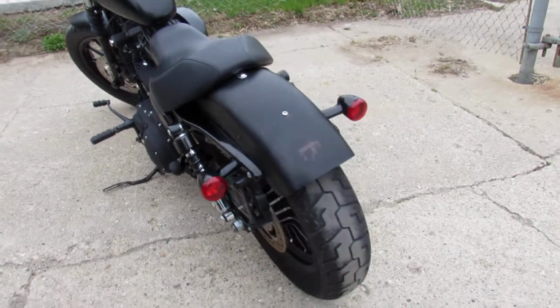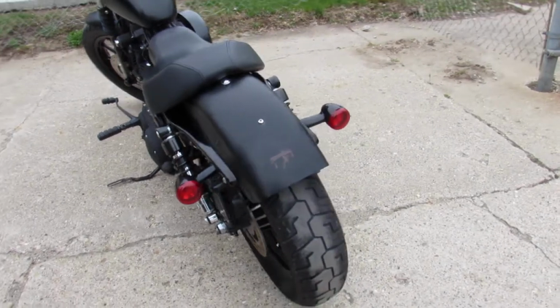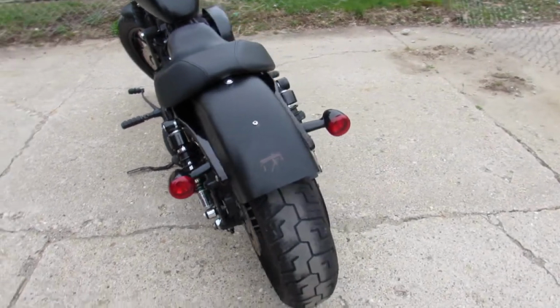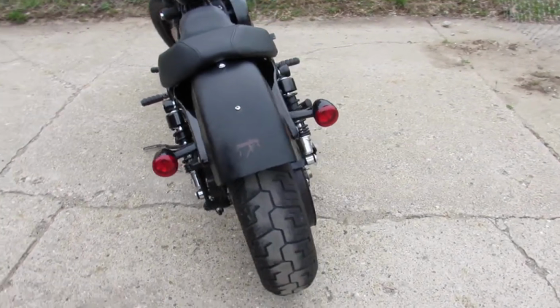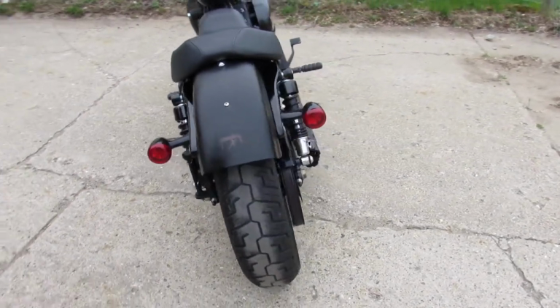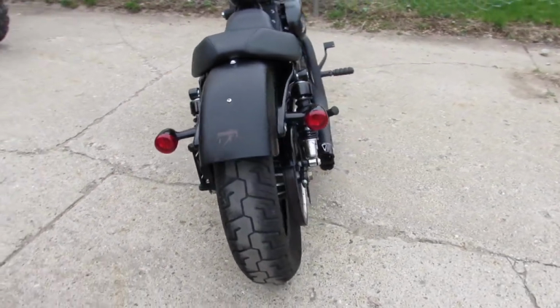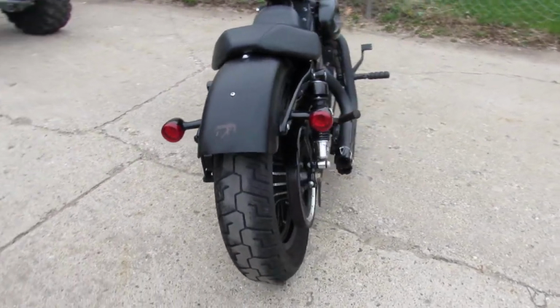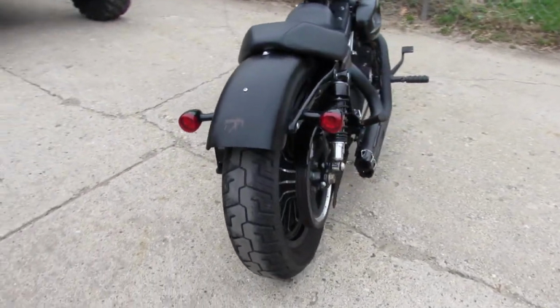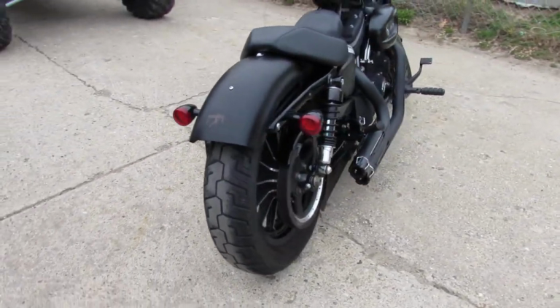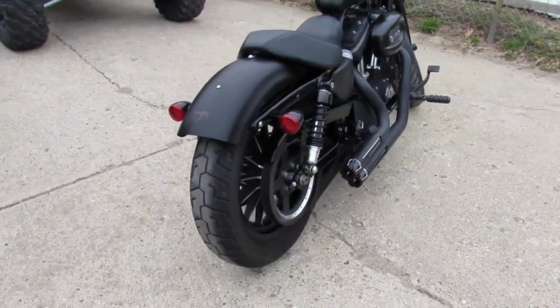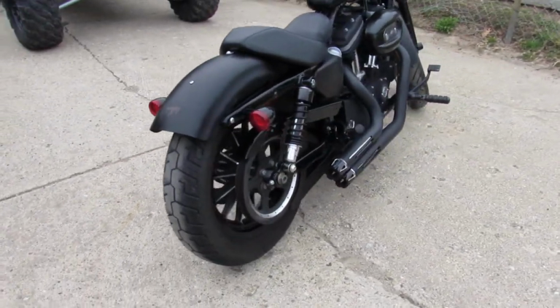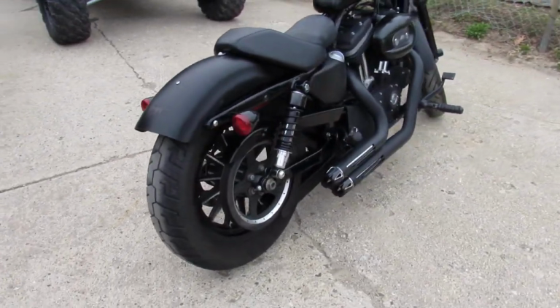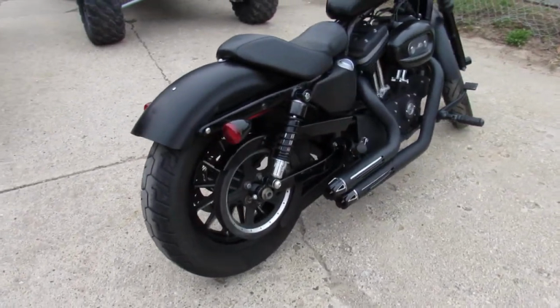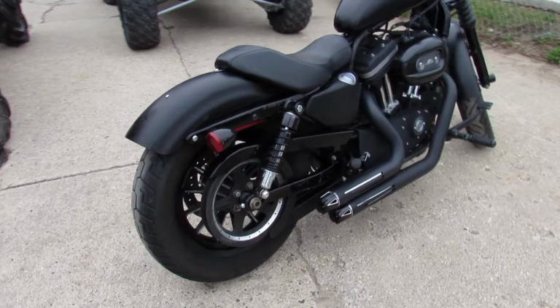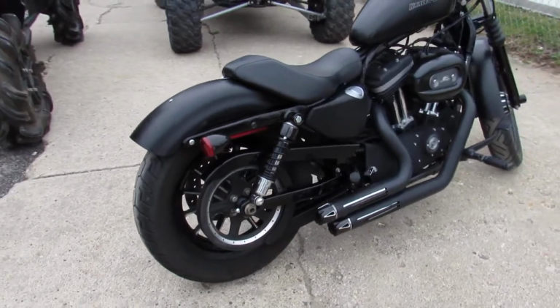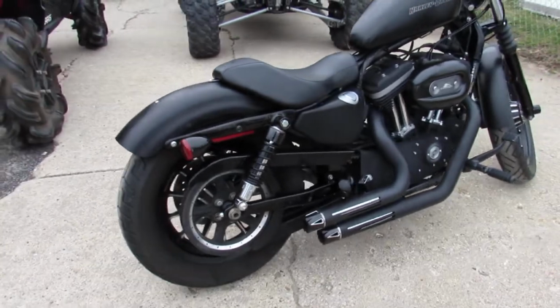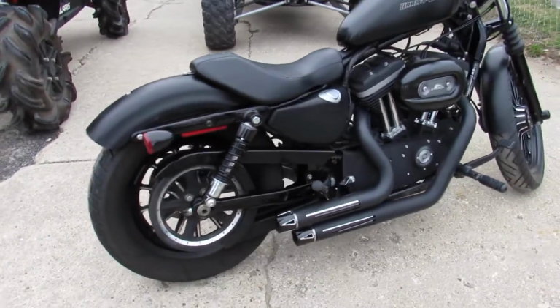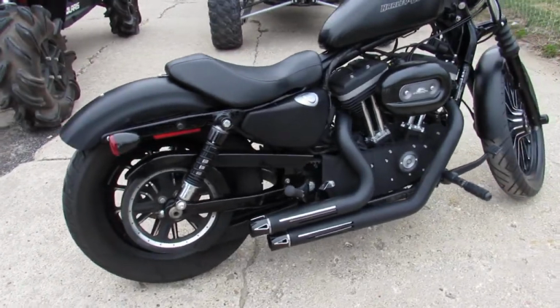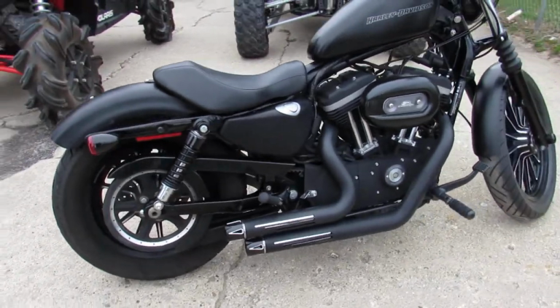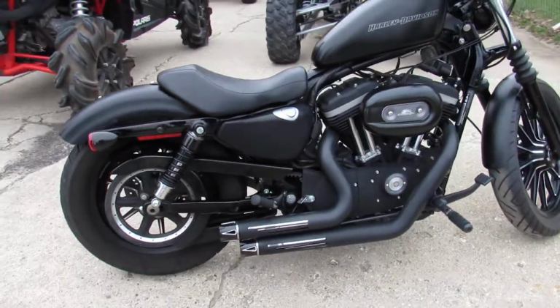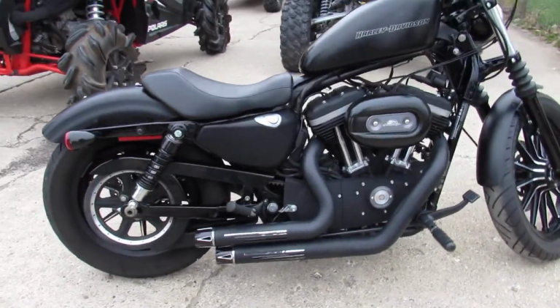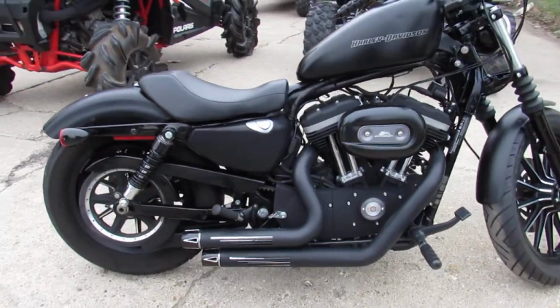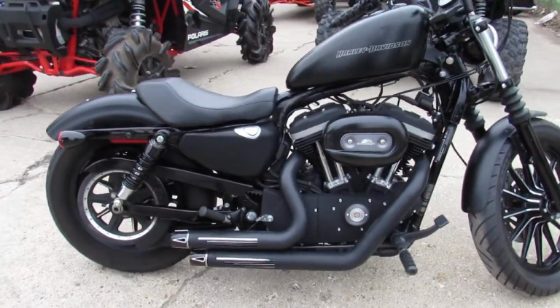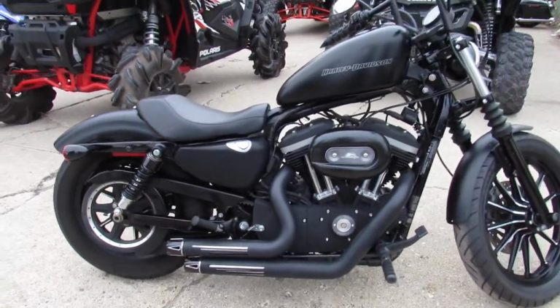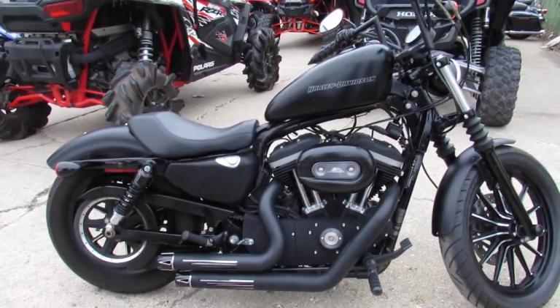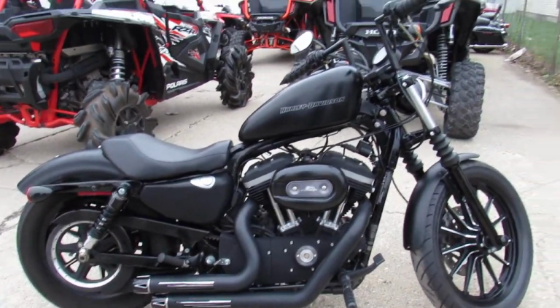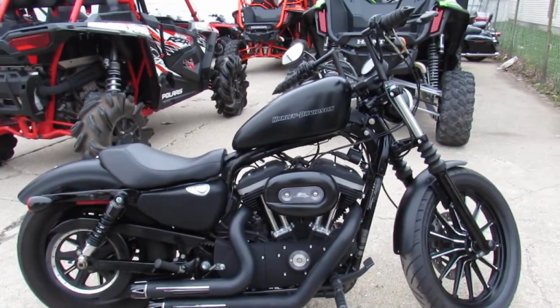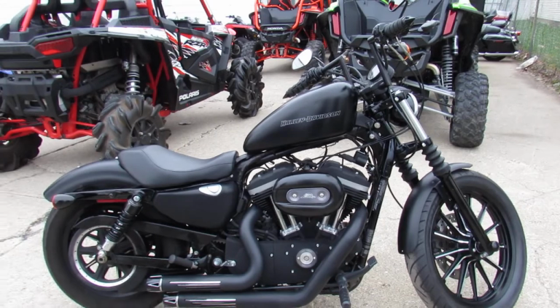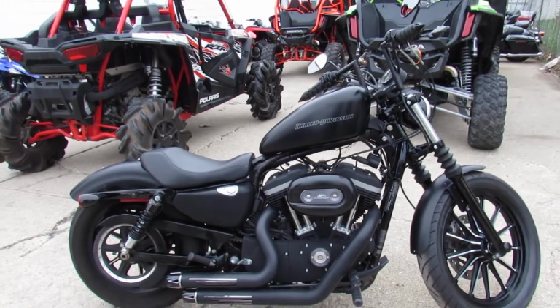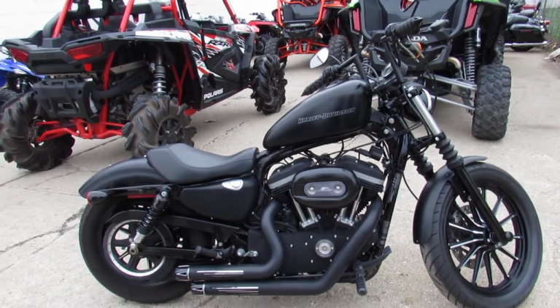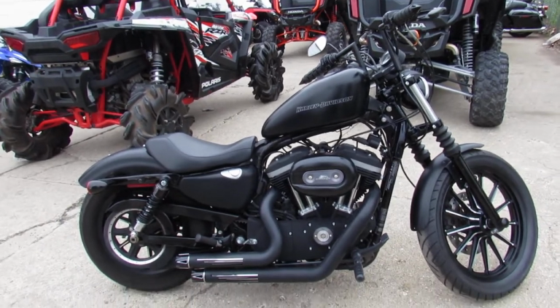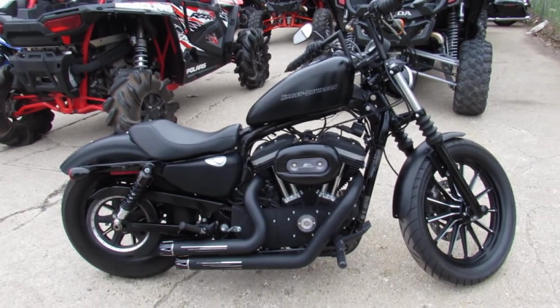2011 Iron 883, only $3,999. You're not going to want to miss it. We've got guaranteed financing, leasing programs, layaway programs — your trades are always welcome. Give us a call at 810-648-9500.